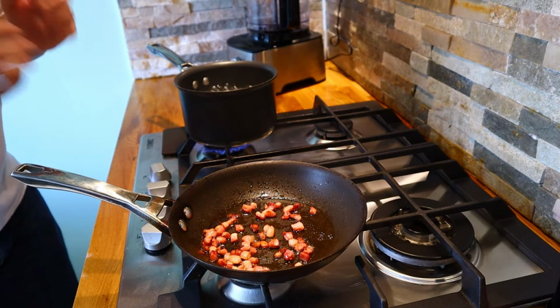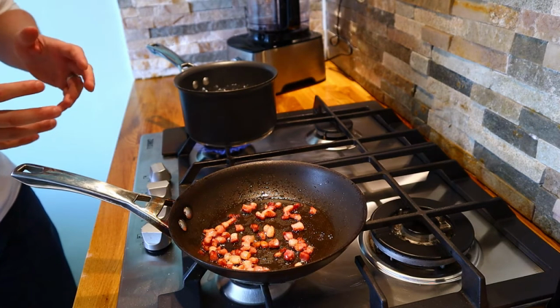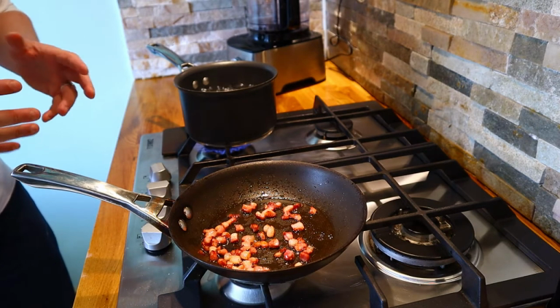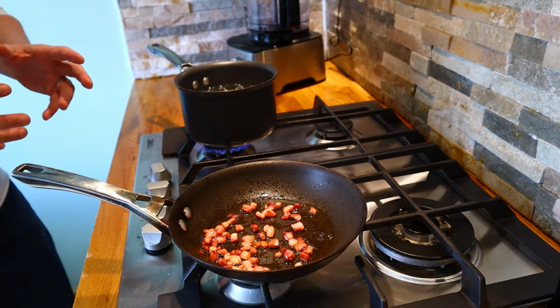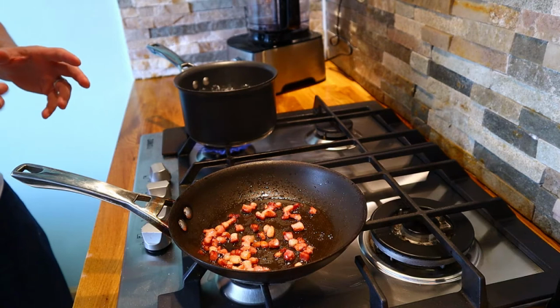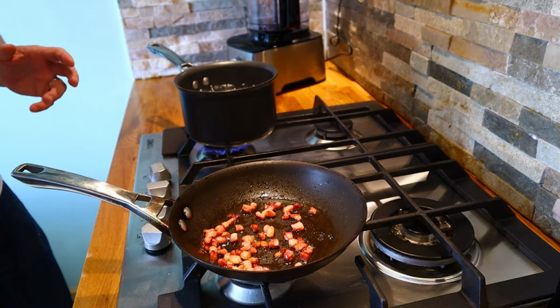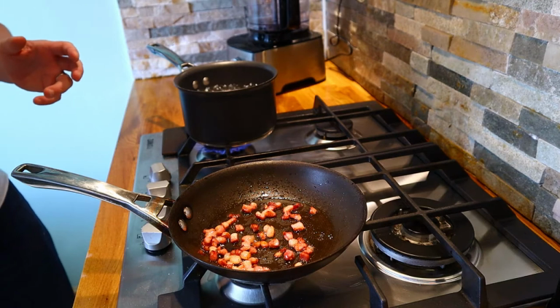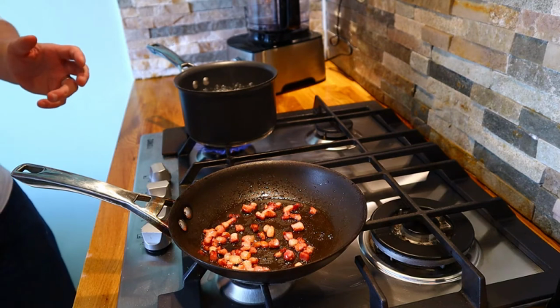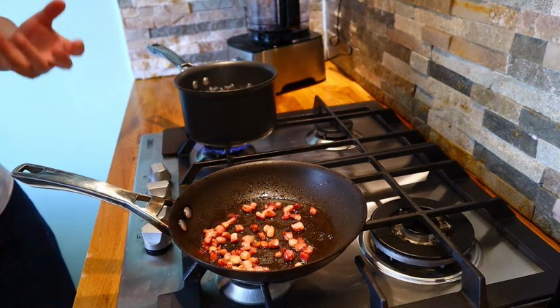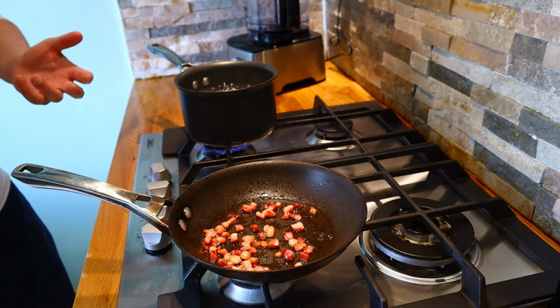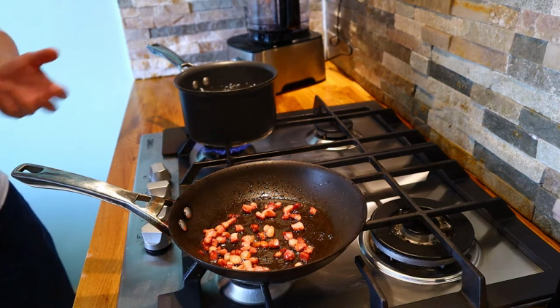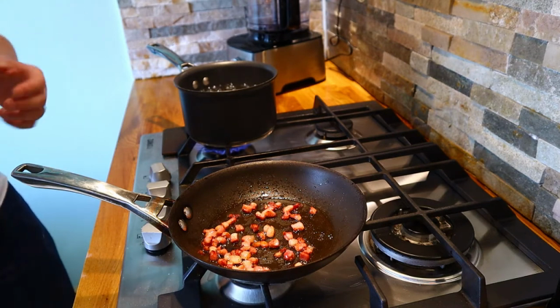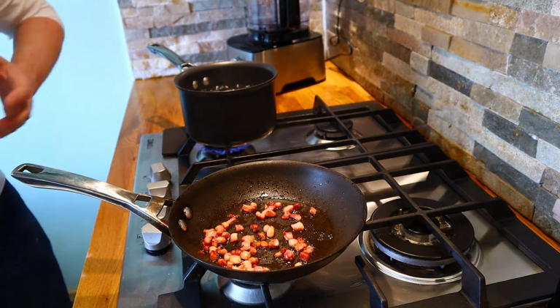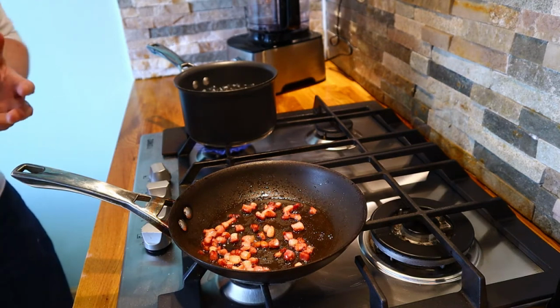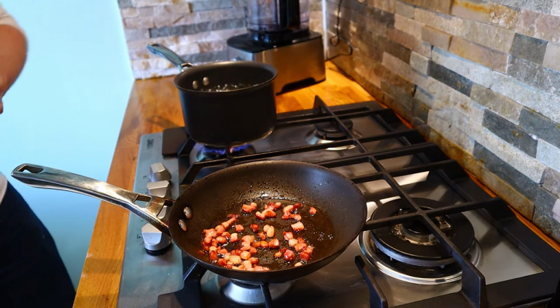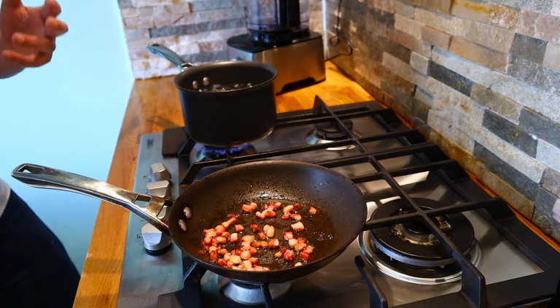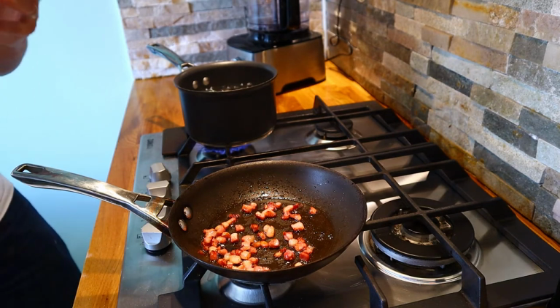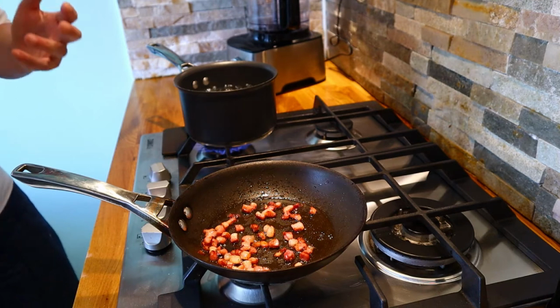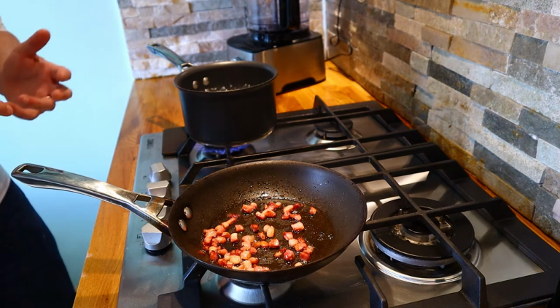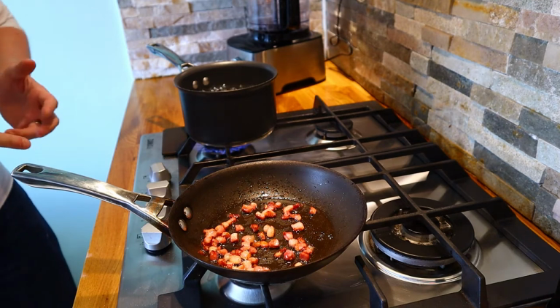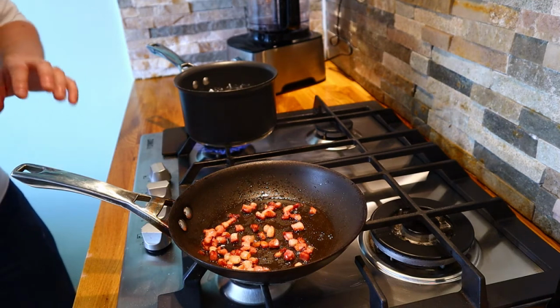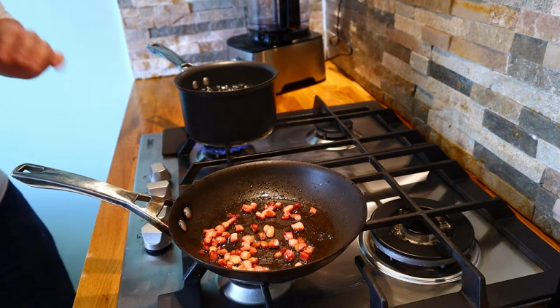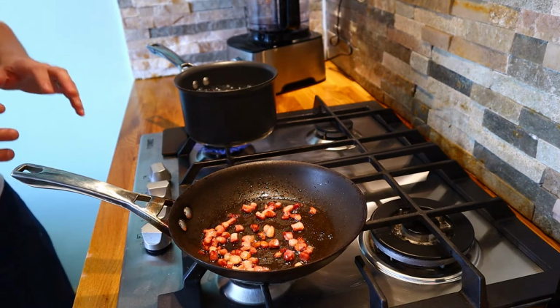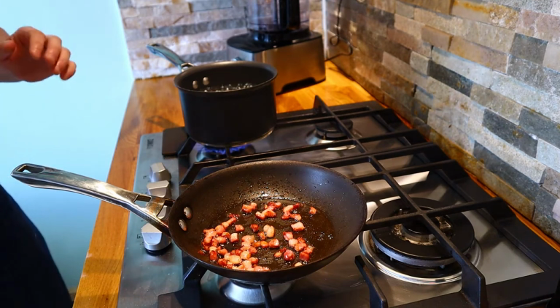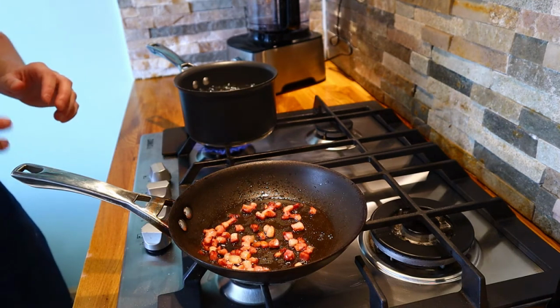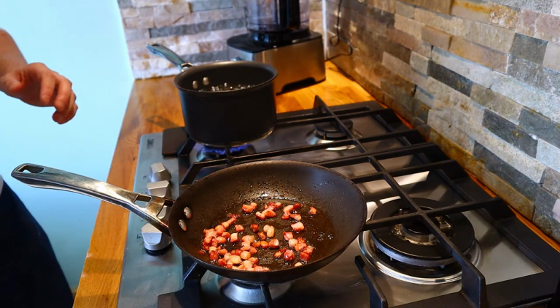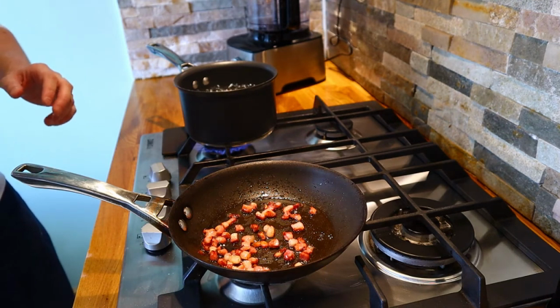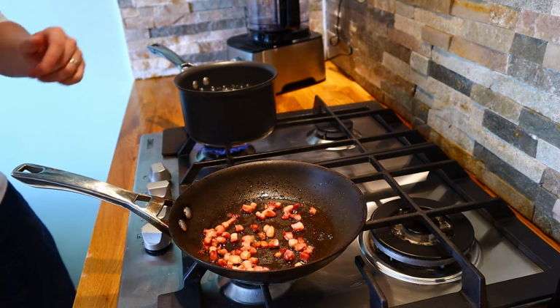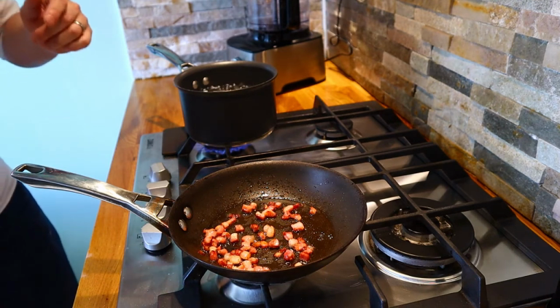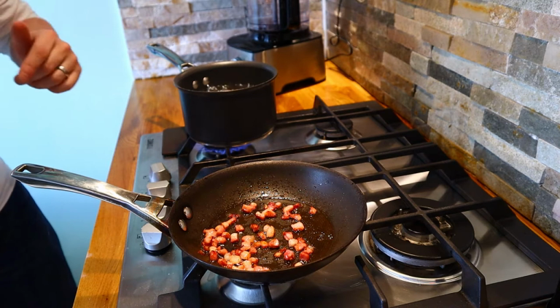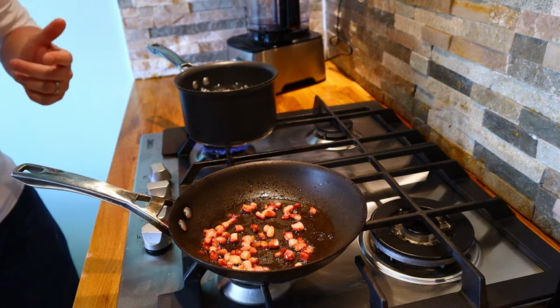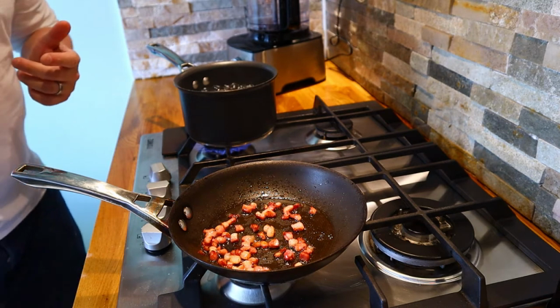This is my really easy recipe for Tagliatelle carbonara. It's not a traditional carbonara — do let me know in the comments below how you like to make yours, but this is how I make mine.